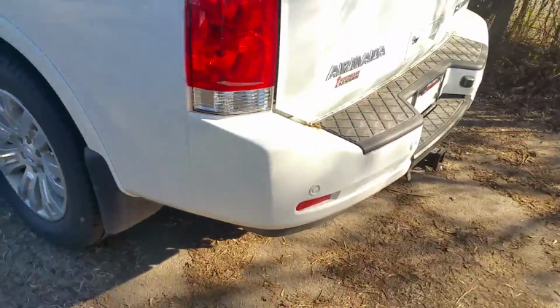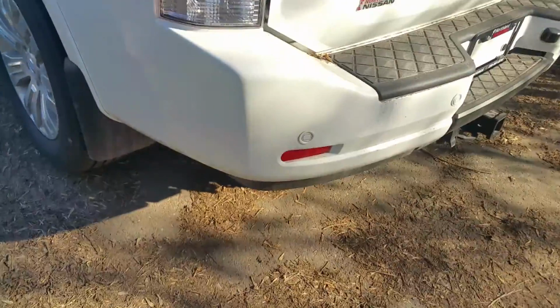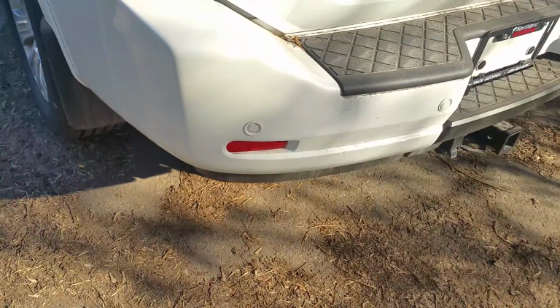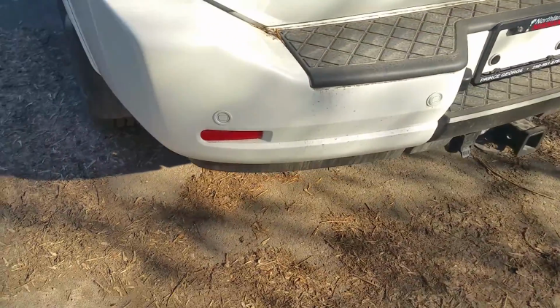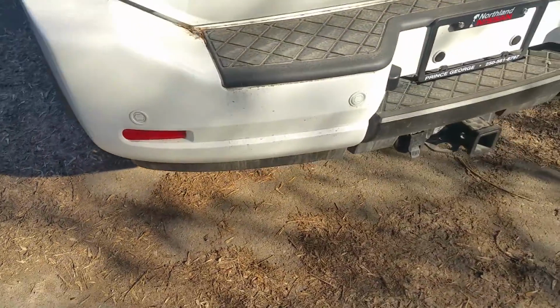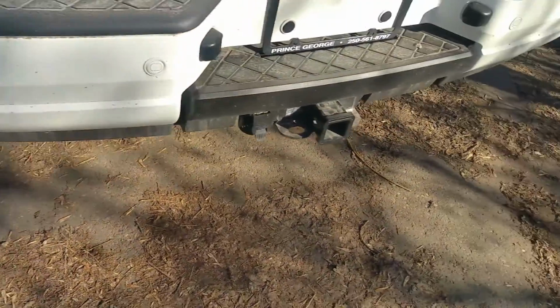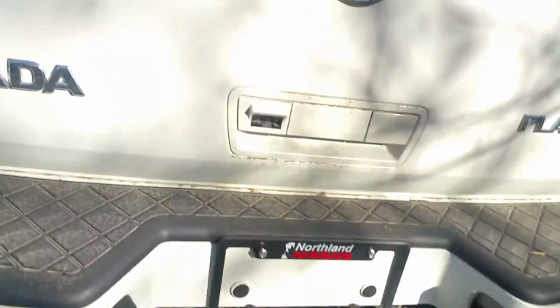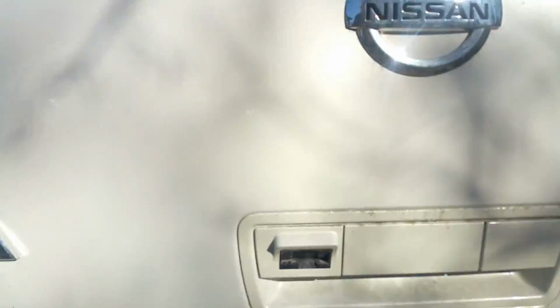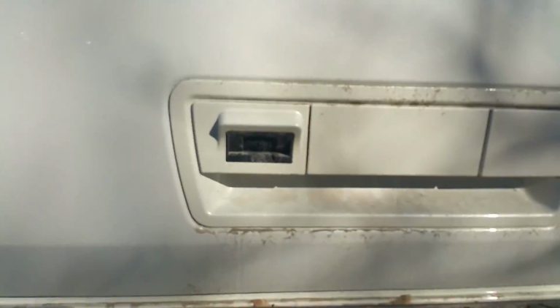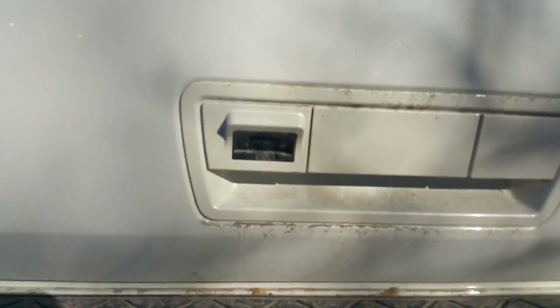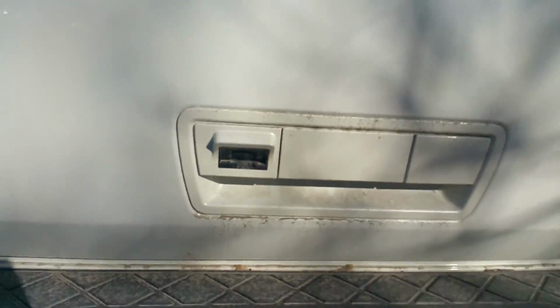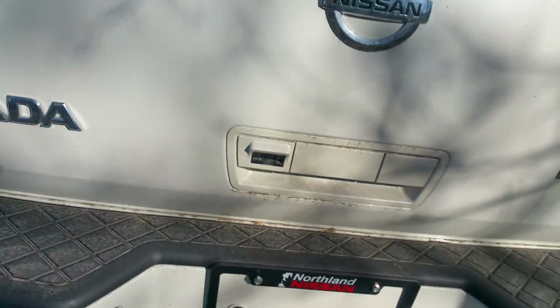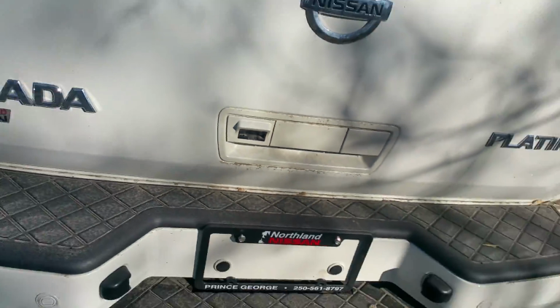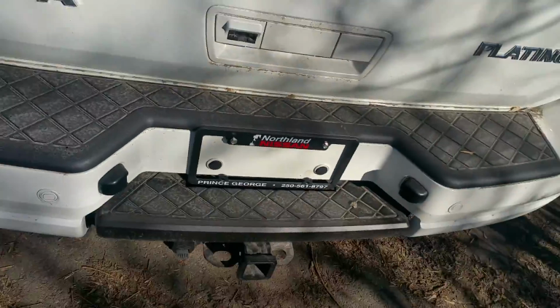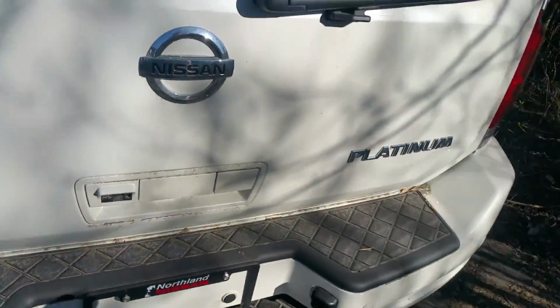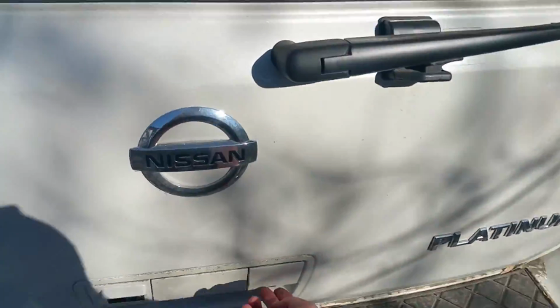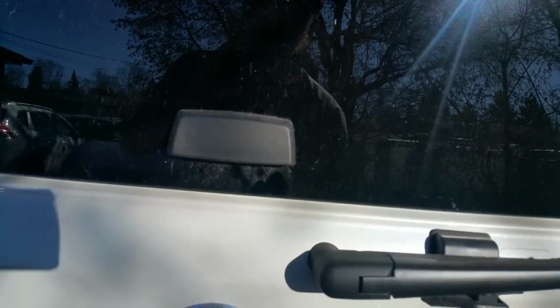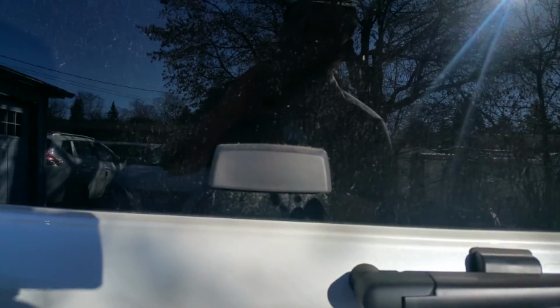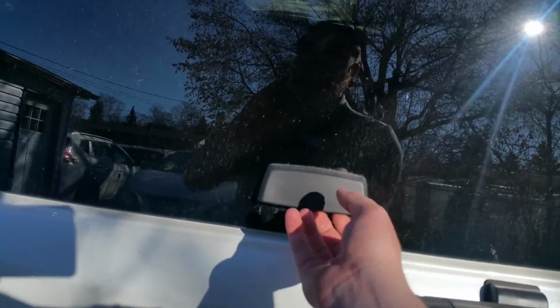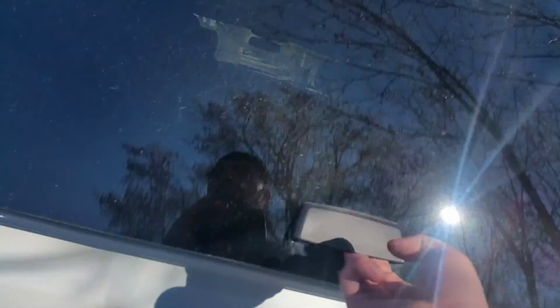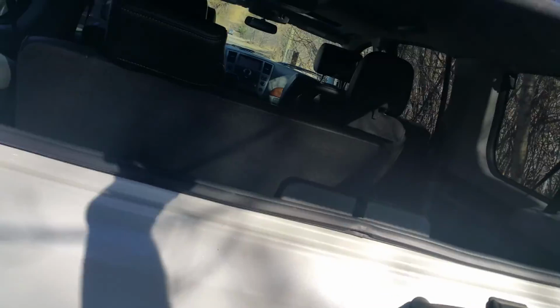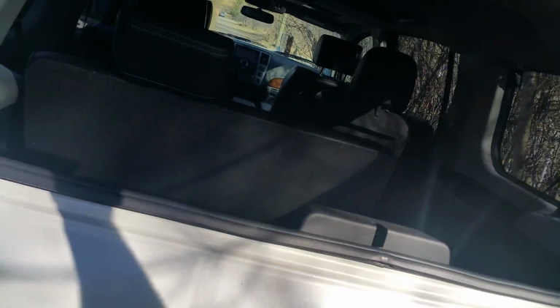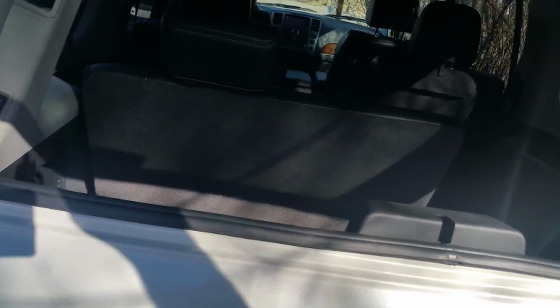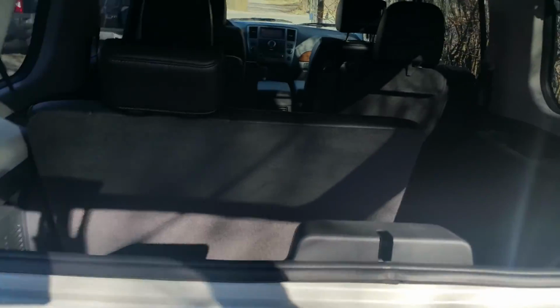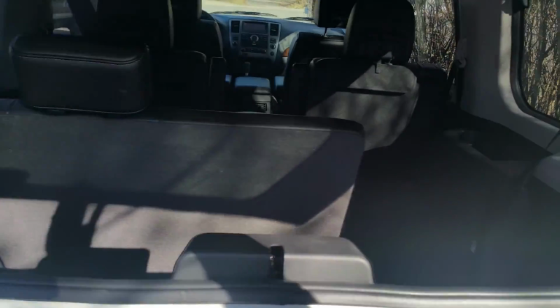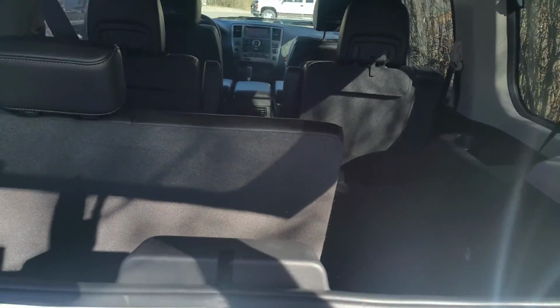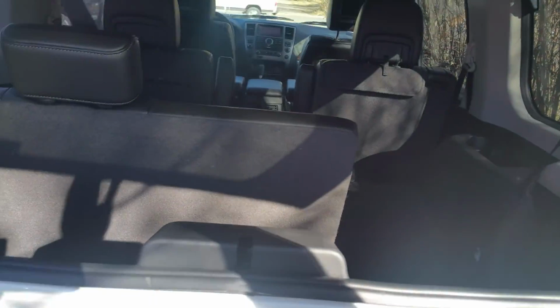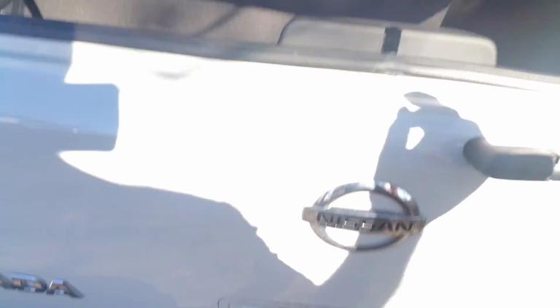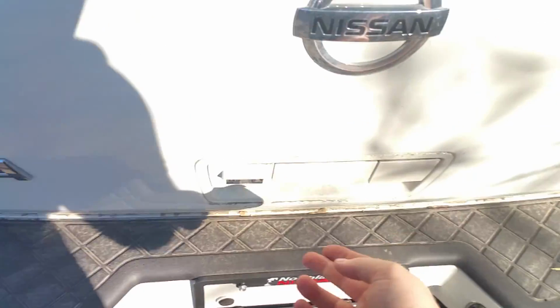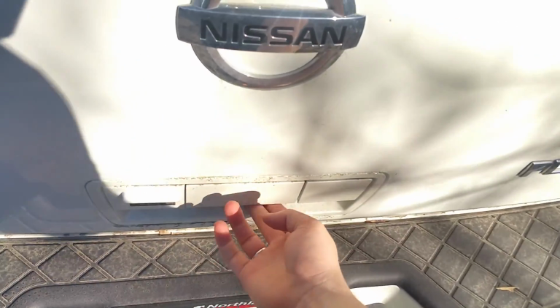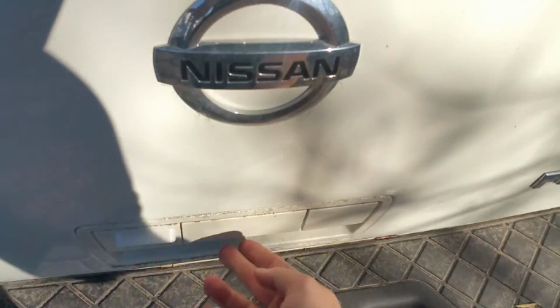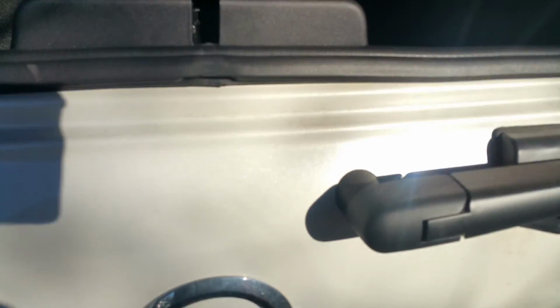So at the back here, we have backup sensors as well as a backup camera integrated into the tailgate handle. We can open just the window here, so if you just need to reach in and get a couple things, you can do that. There is also the power liftgate.